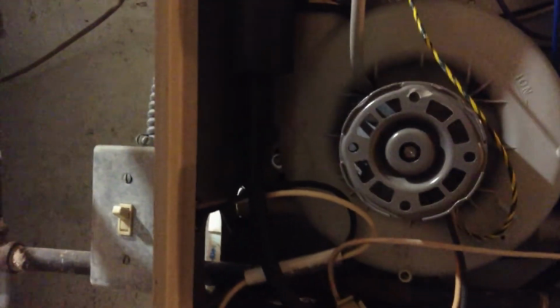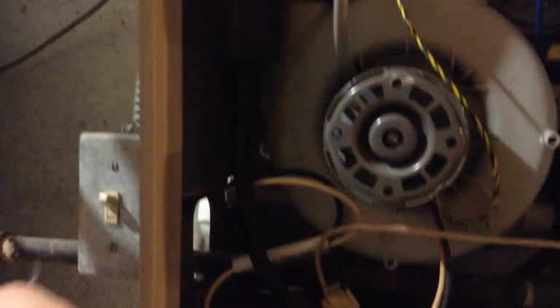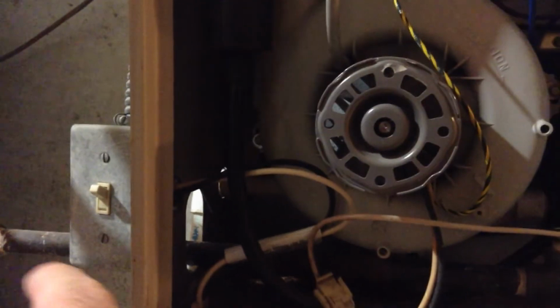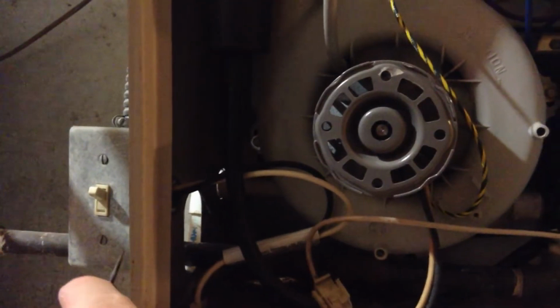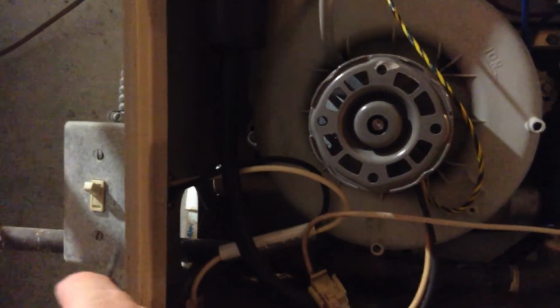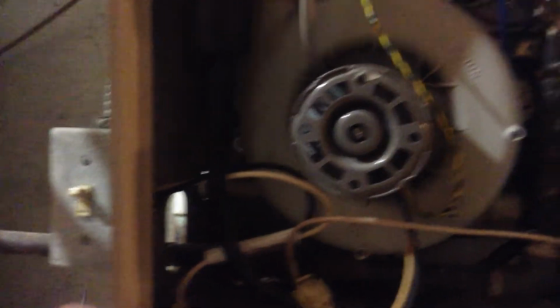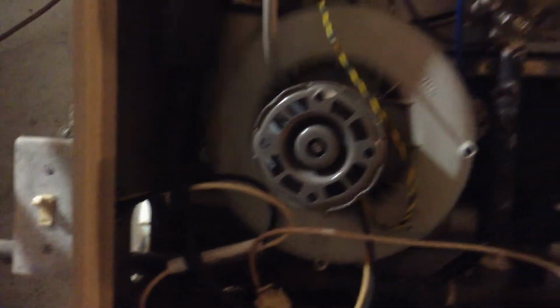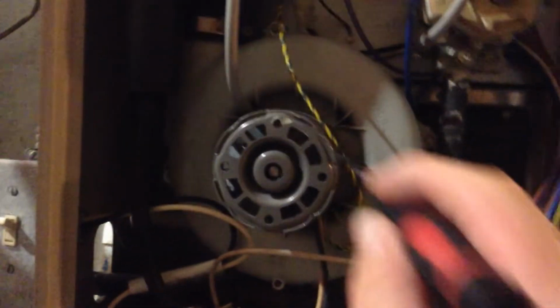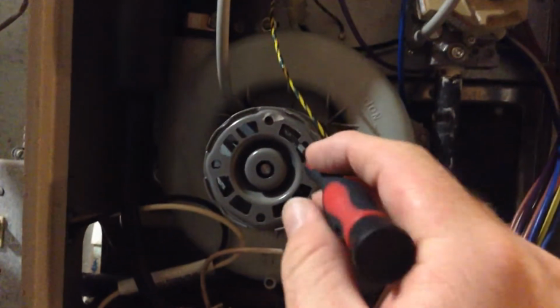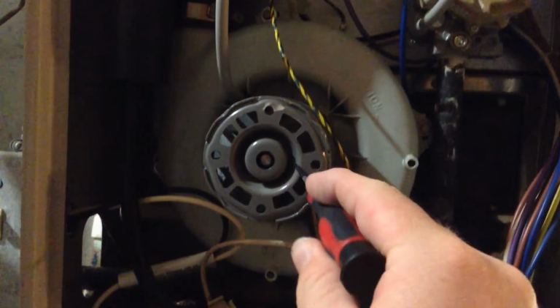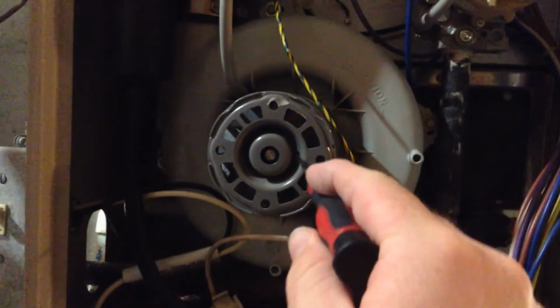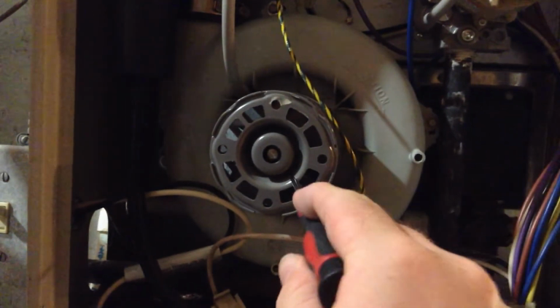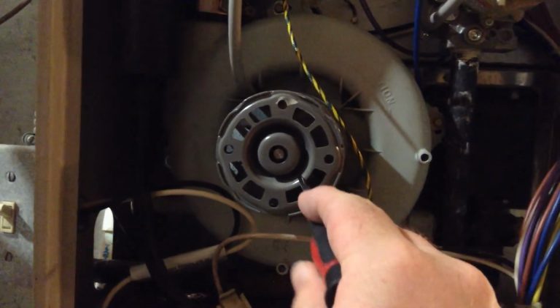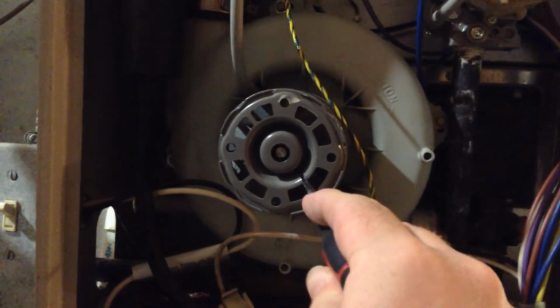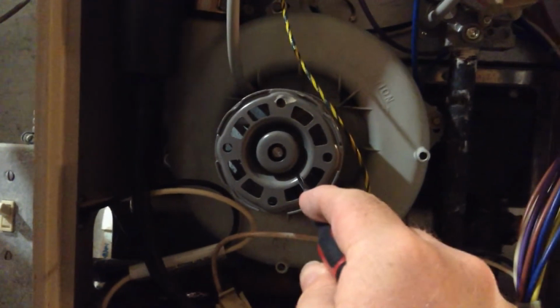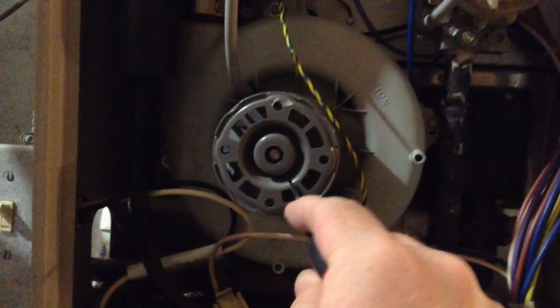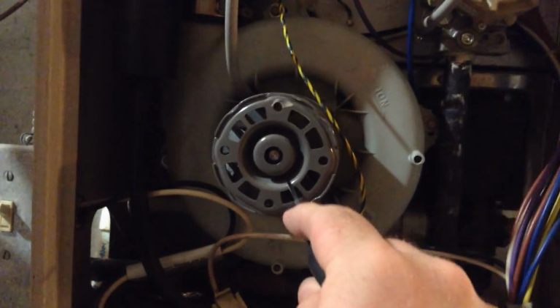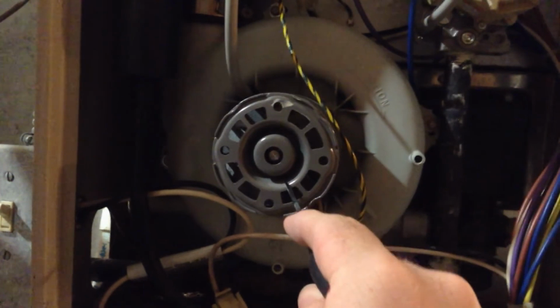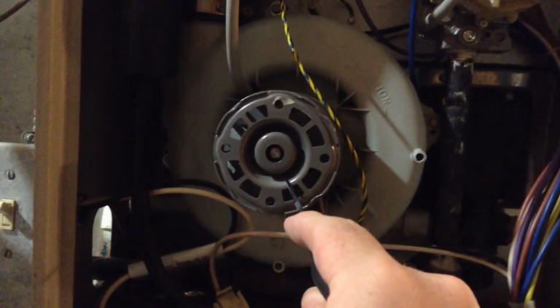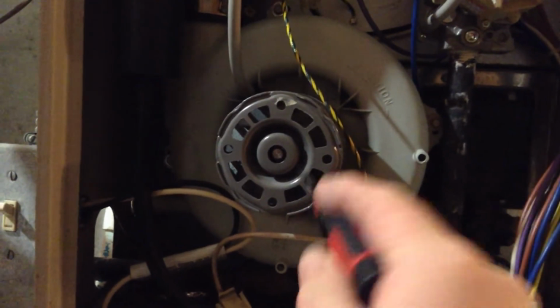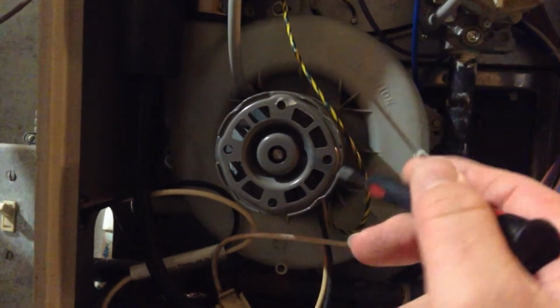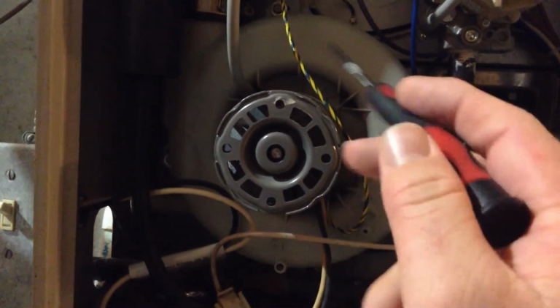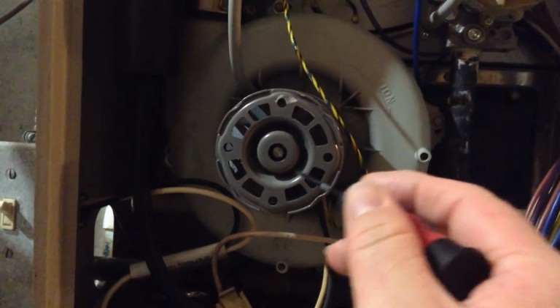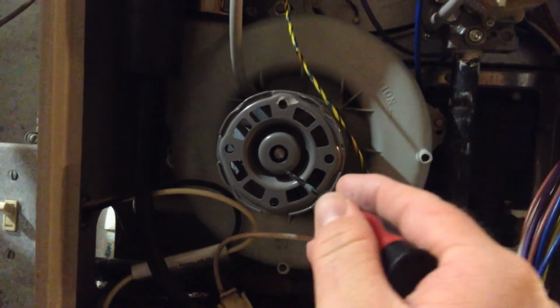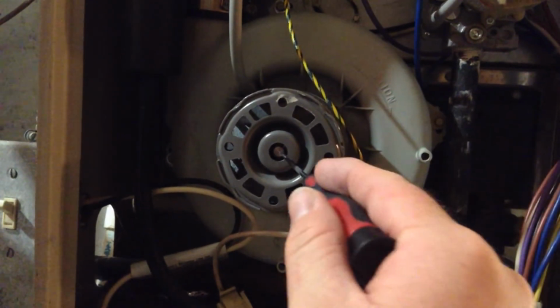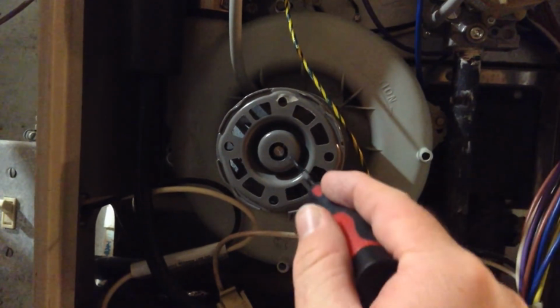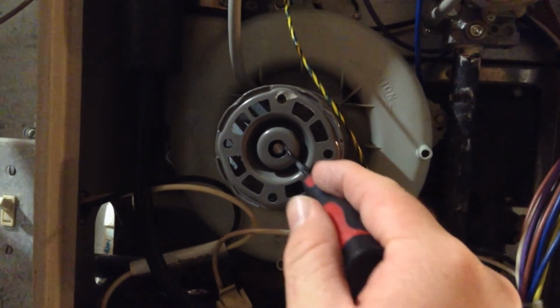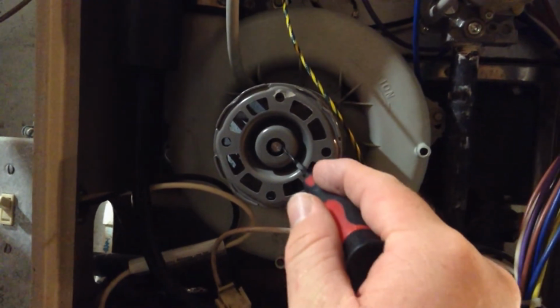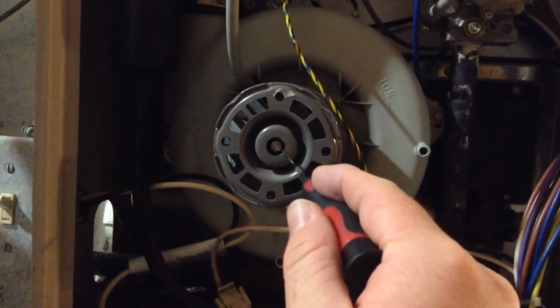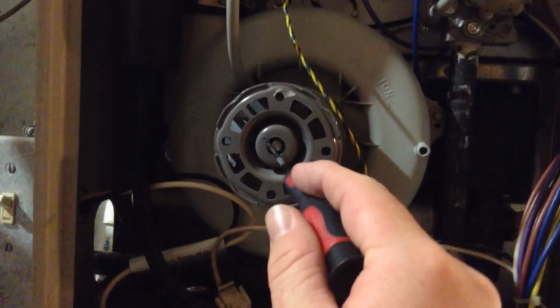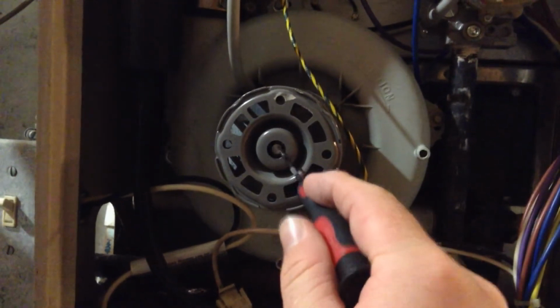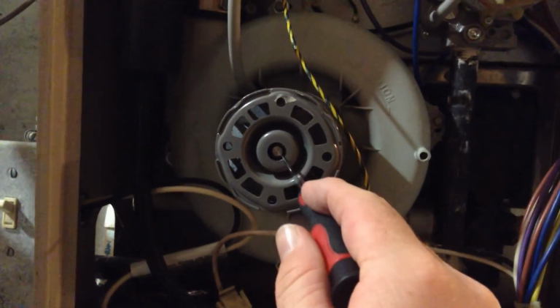Turn your power off. Combustion gas blower — high failure rate part, also called a diffuser — because the rear bearing back here tends to go bad.